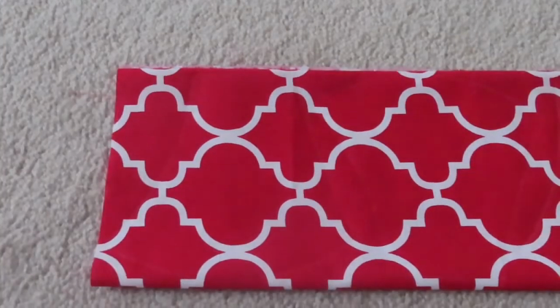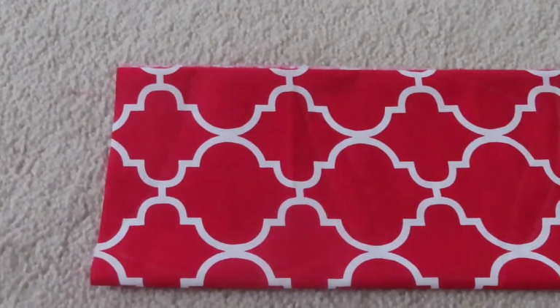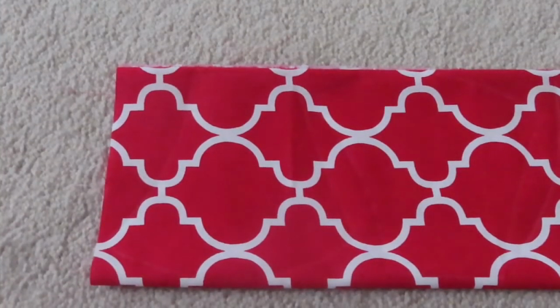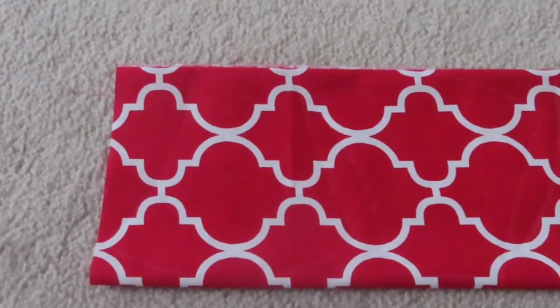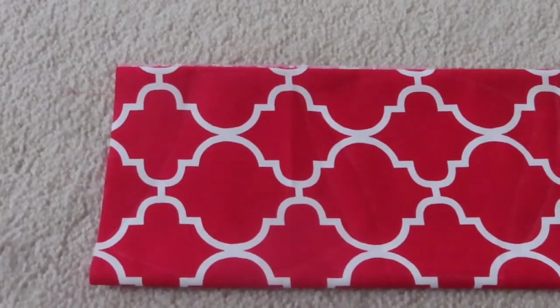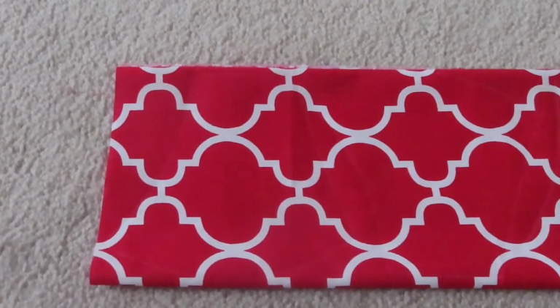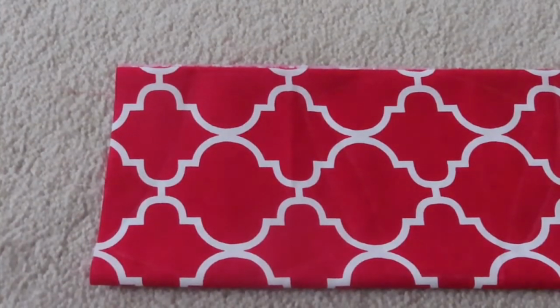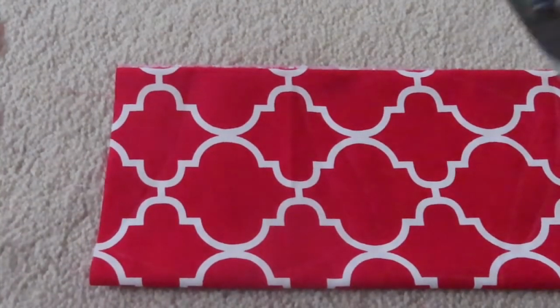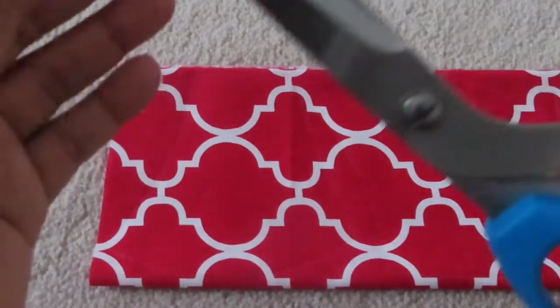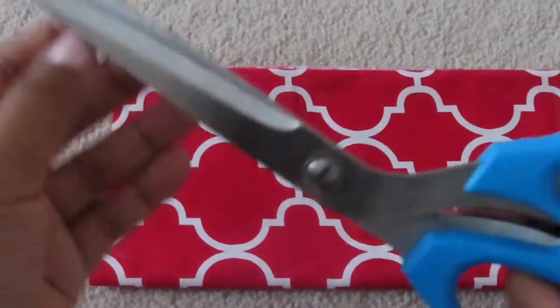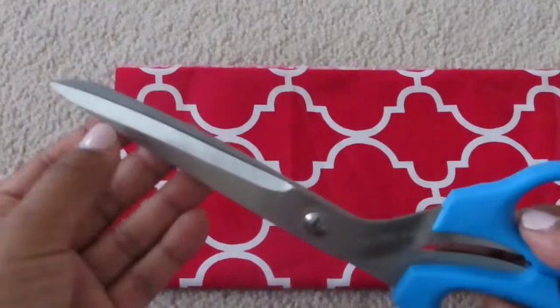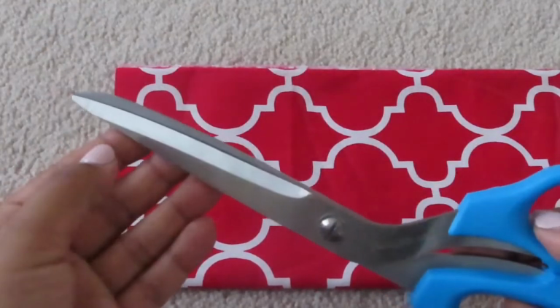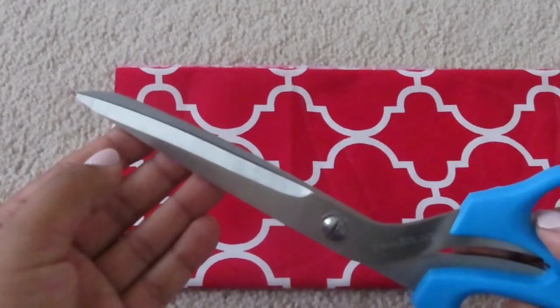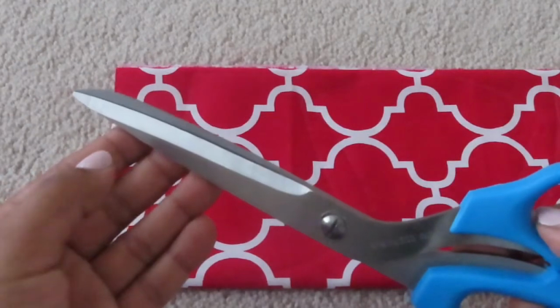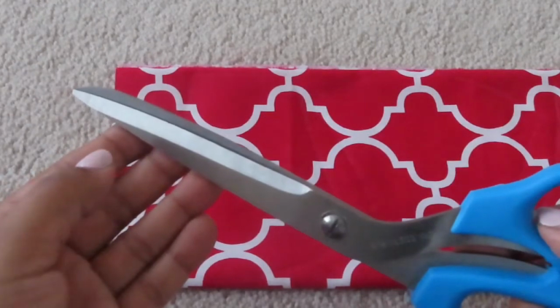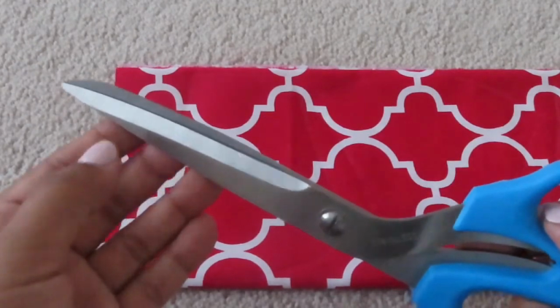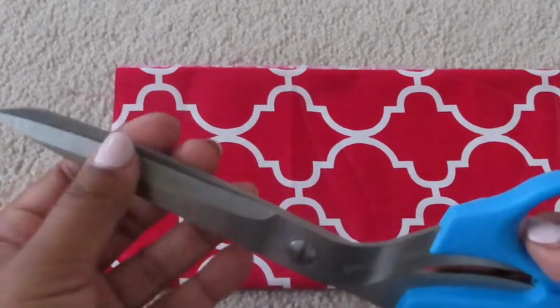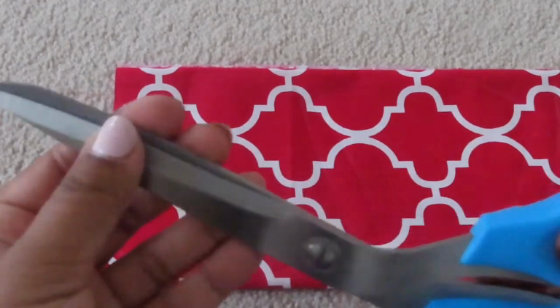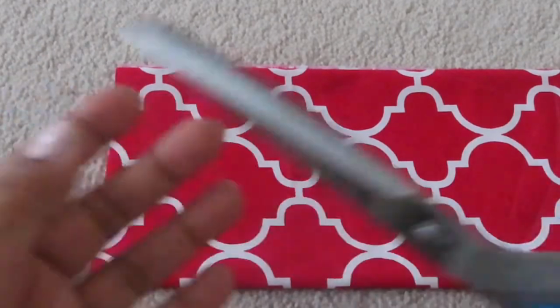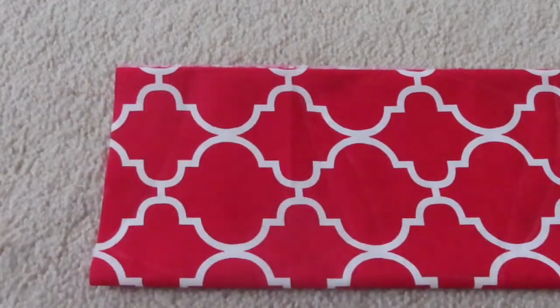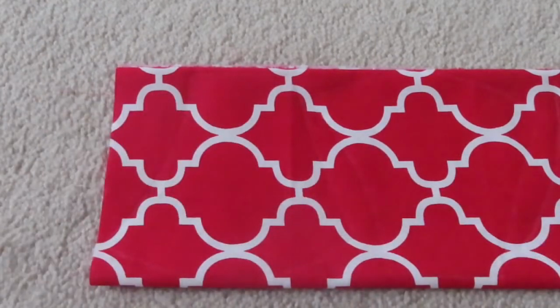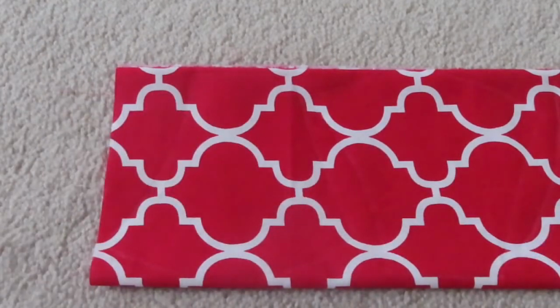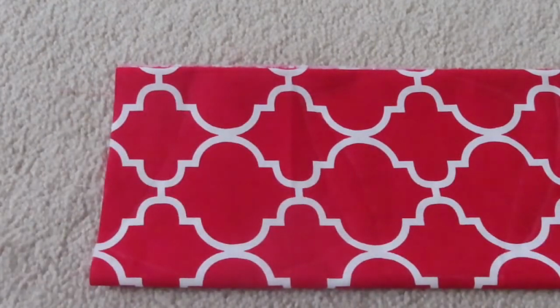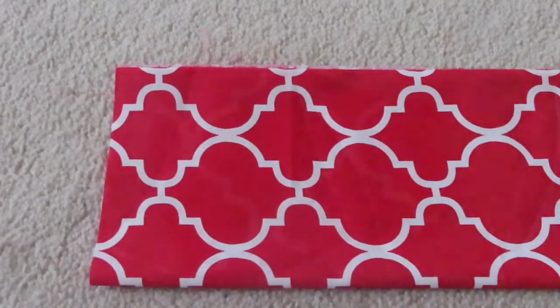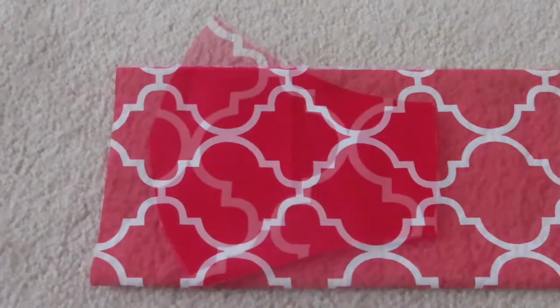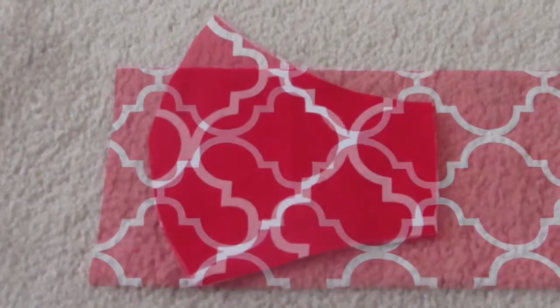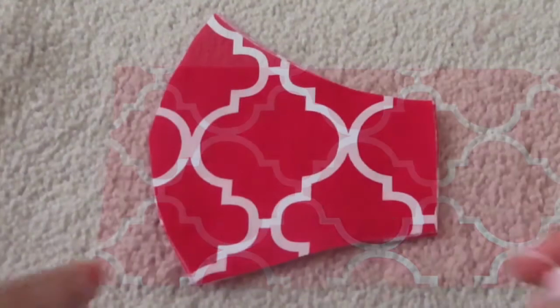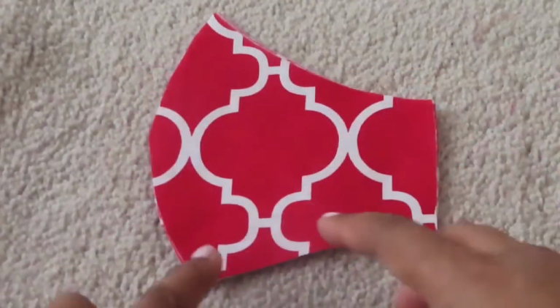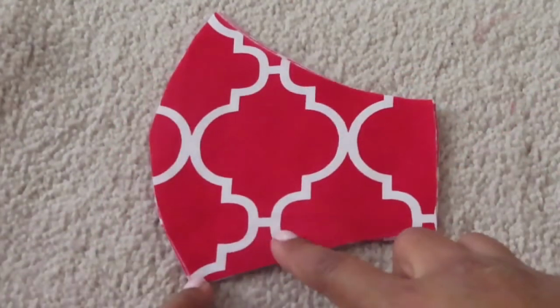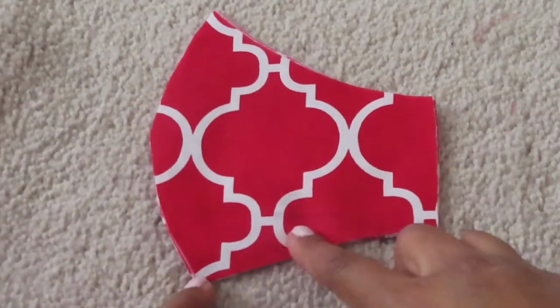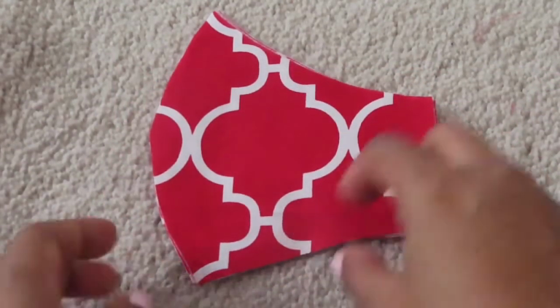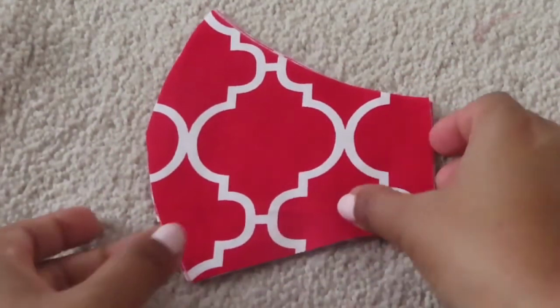So I marked it and now I'm going to cut it. Here I cut it into pieces.